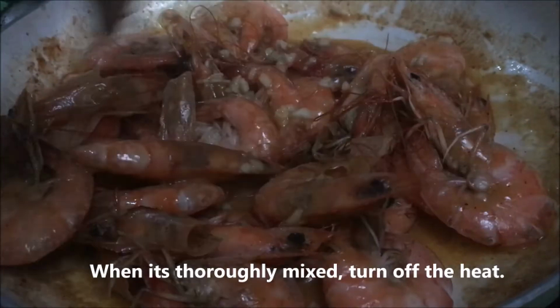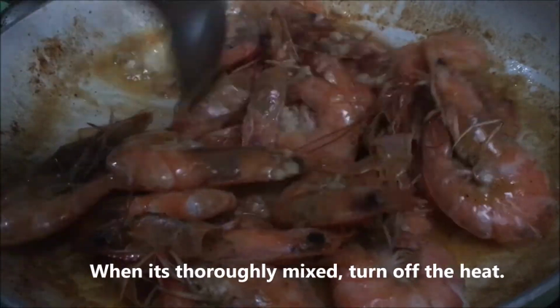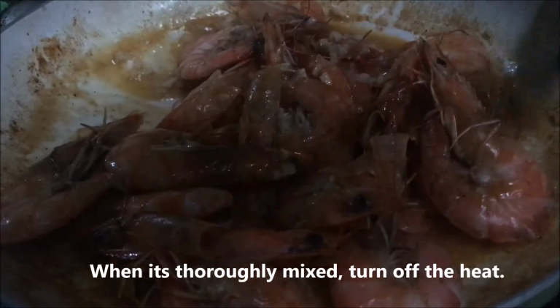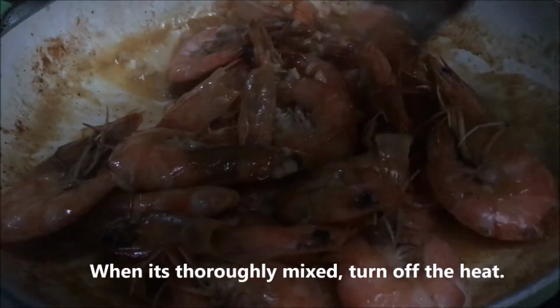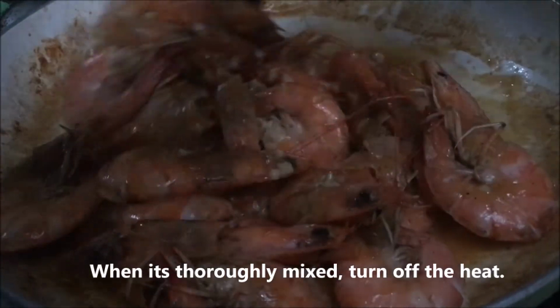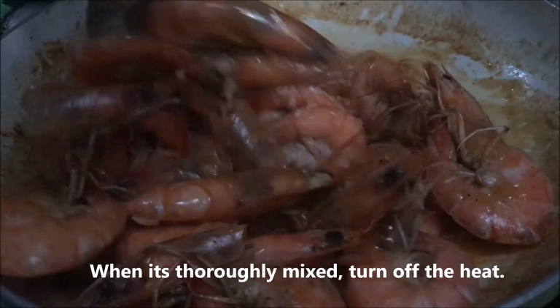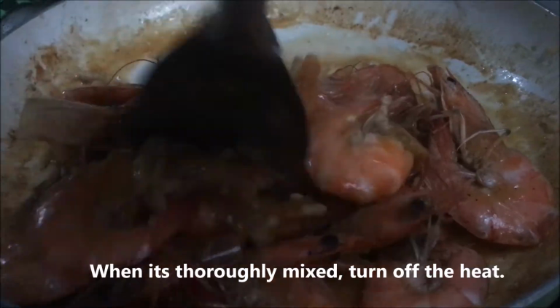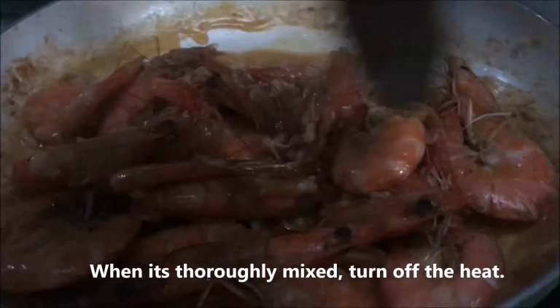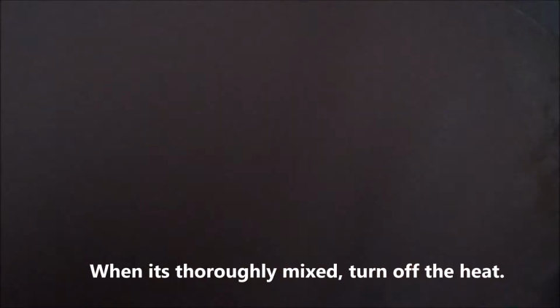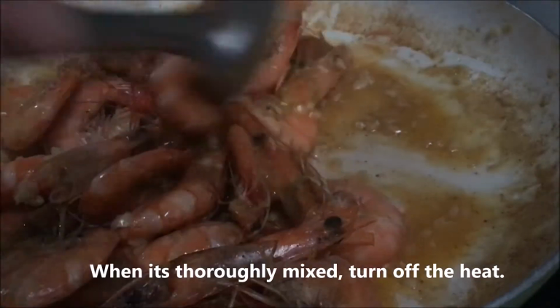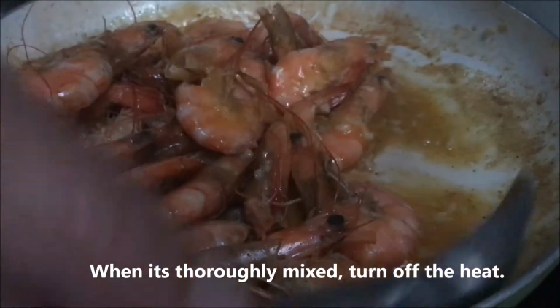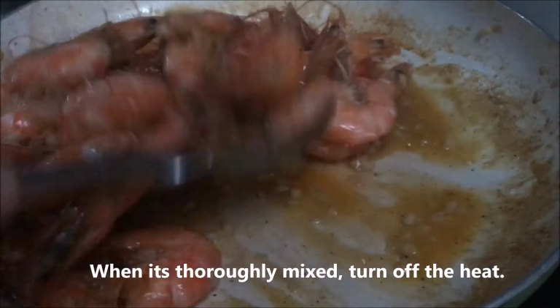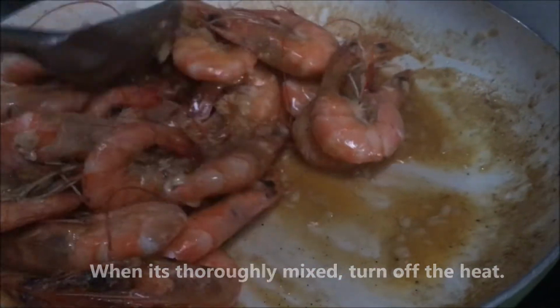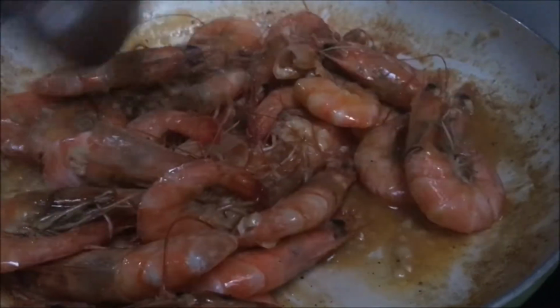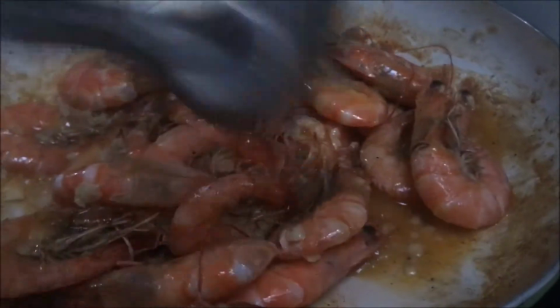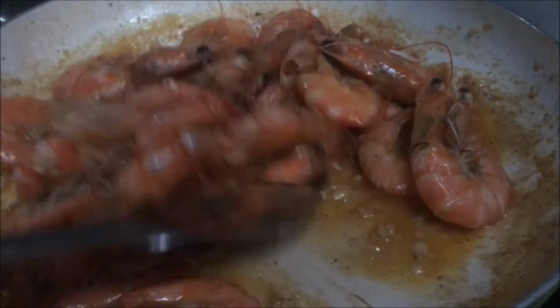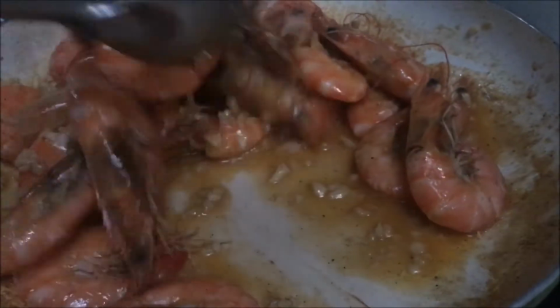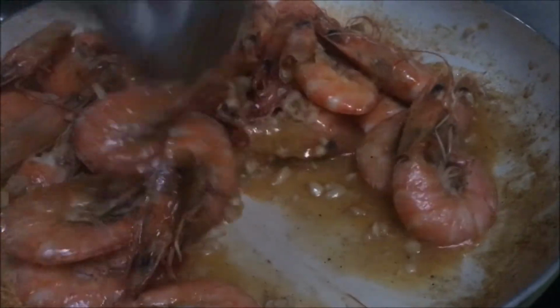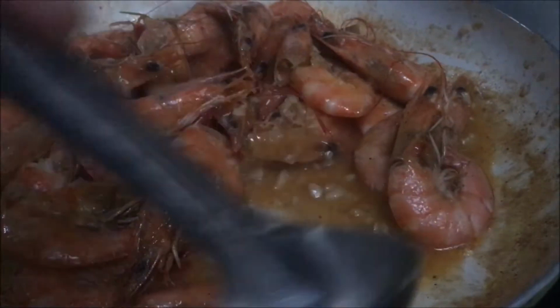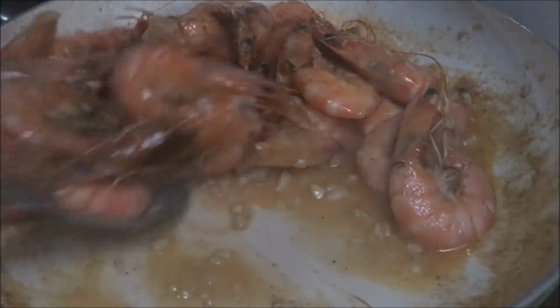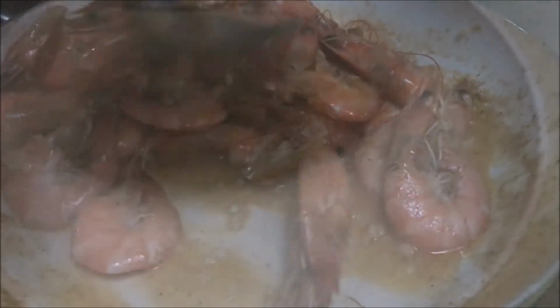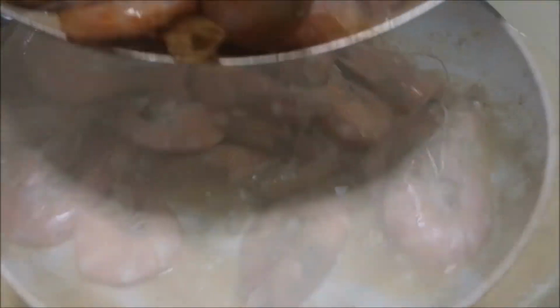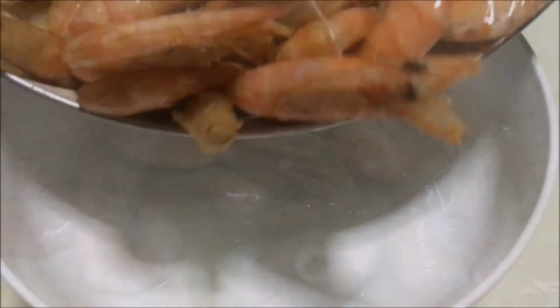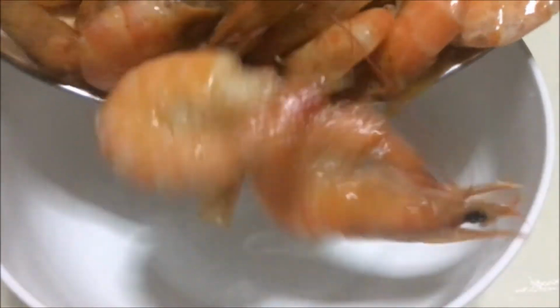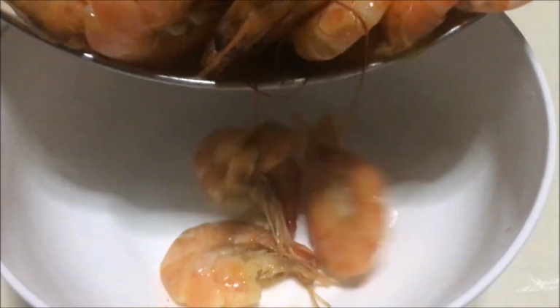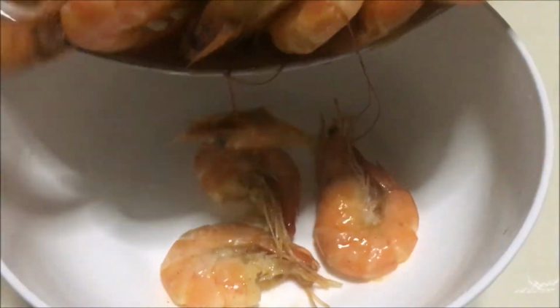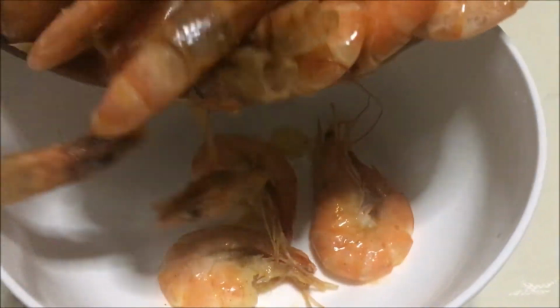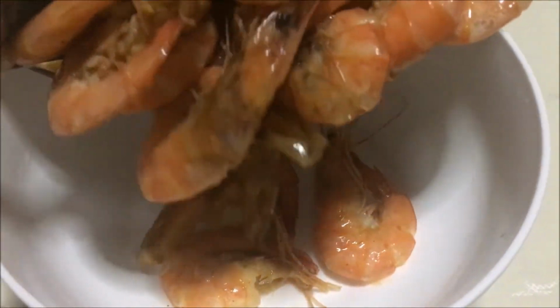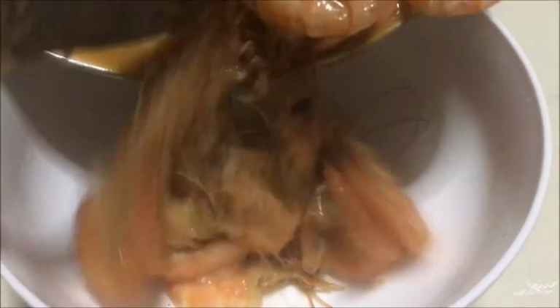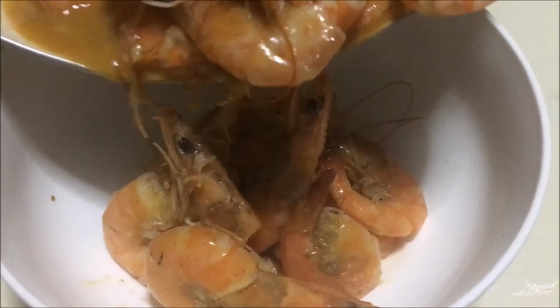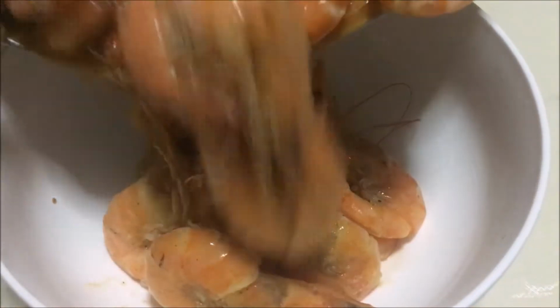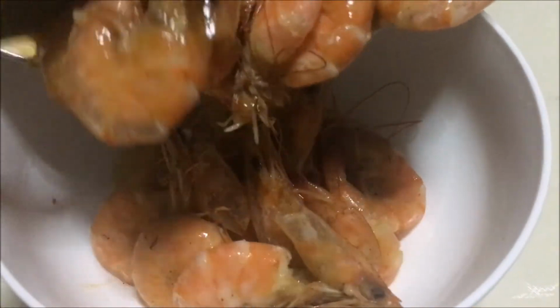Stir in the shrimps and toss to combine with the sauce. When it's thoroughly mixed, turn off the heat.